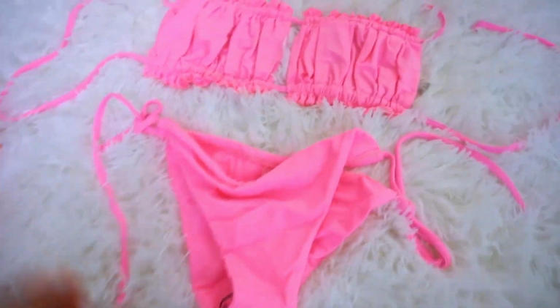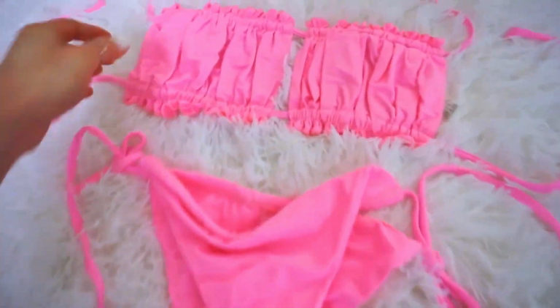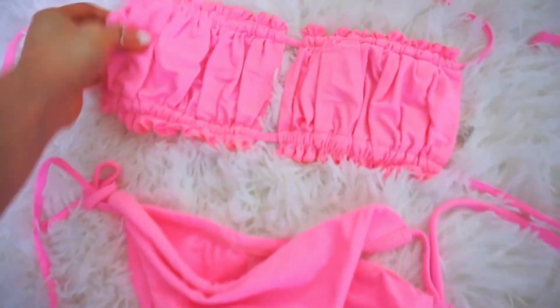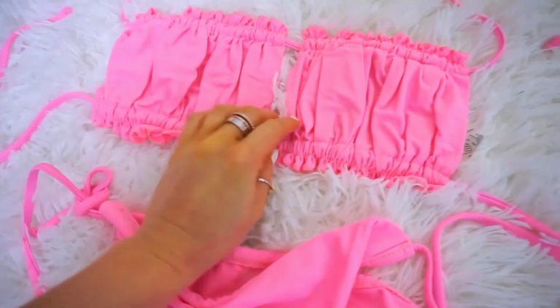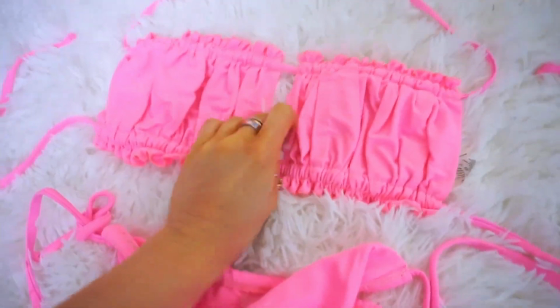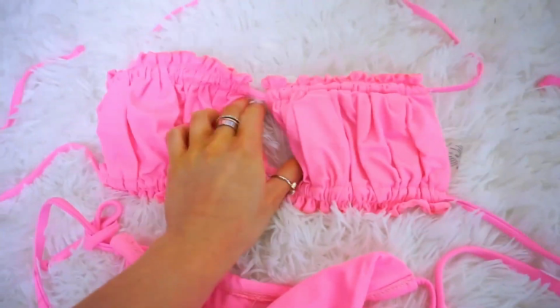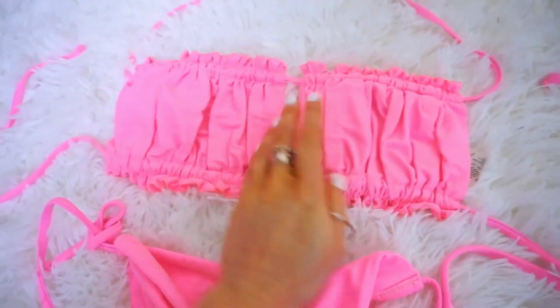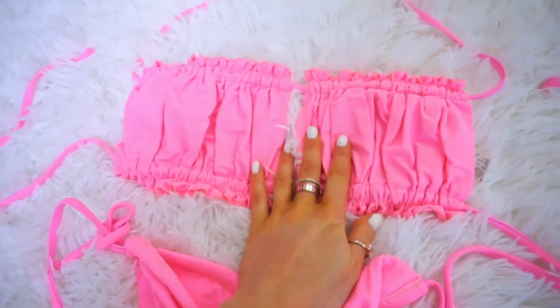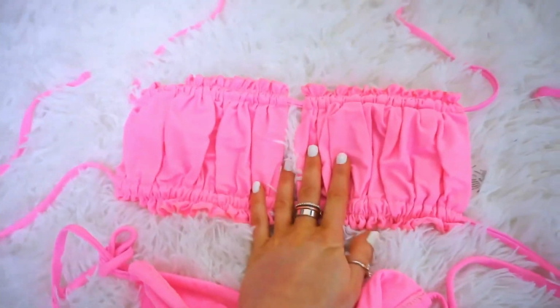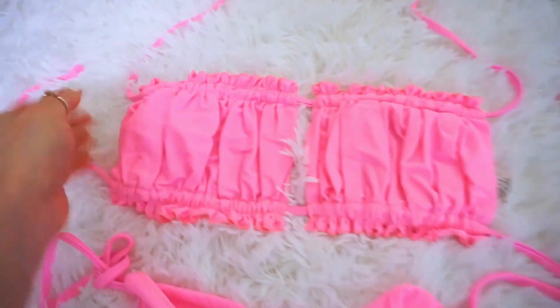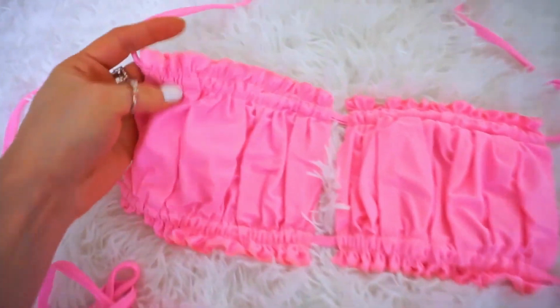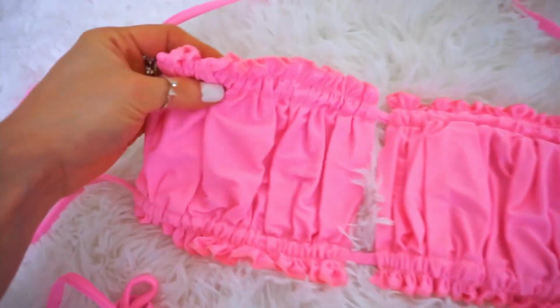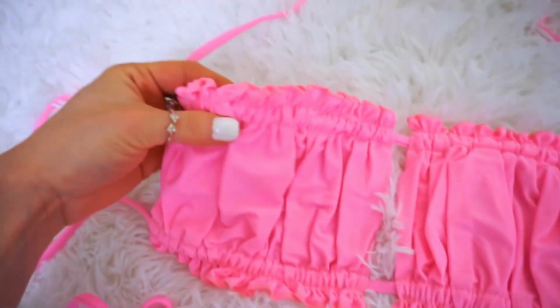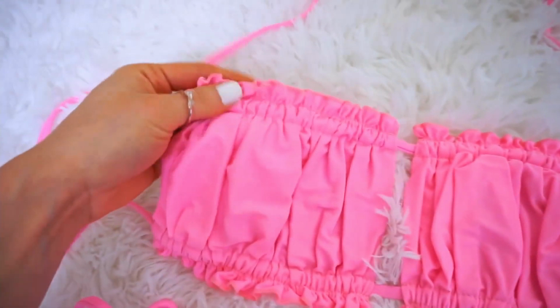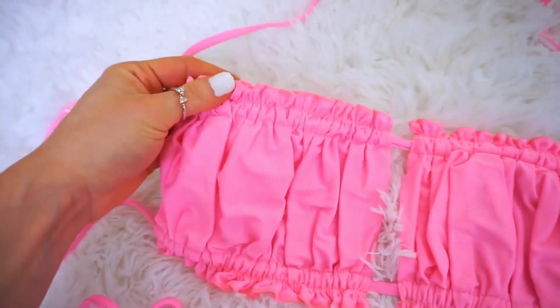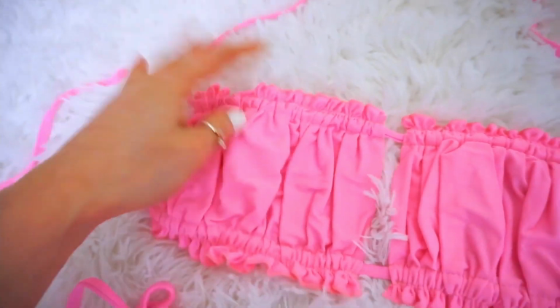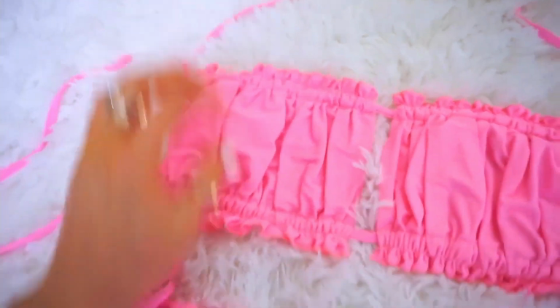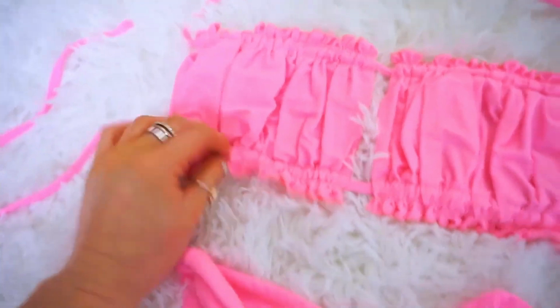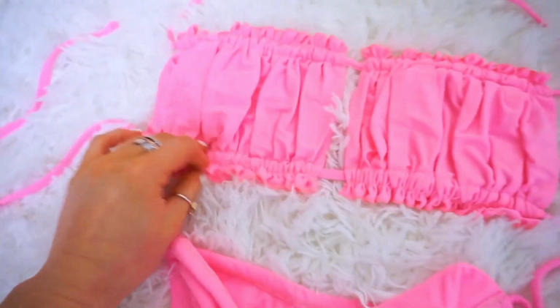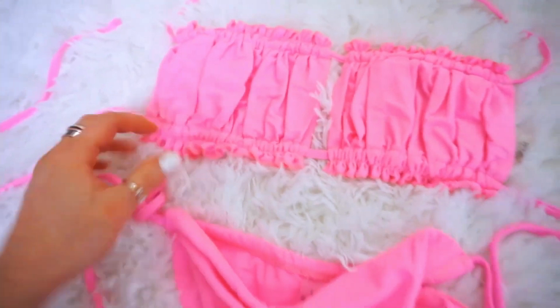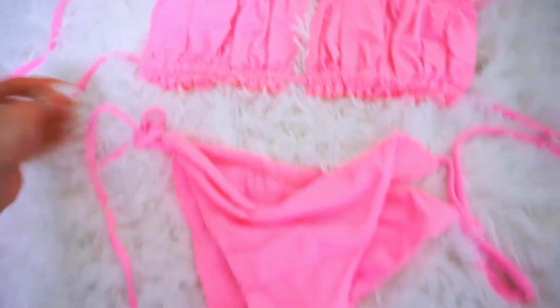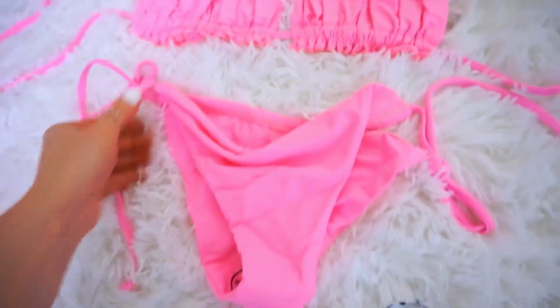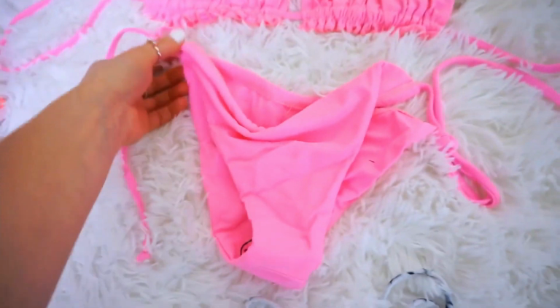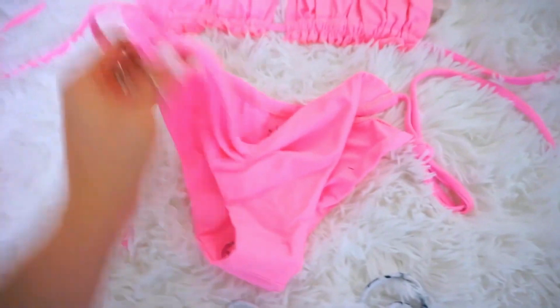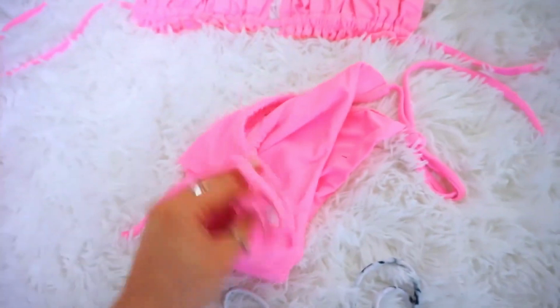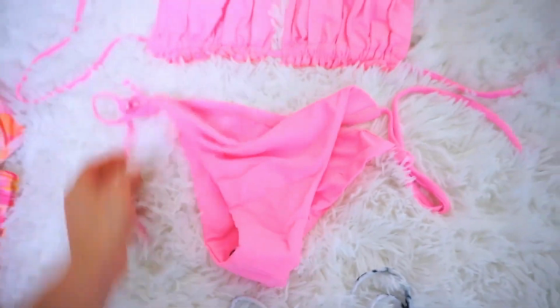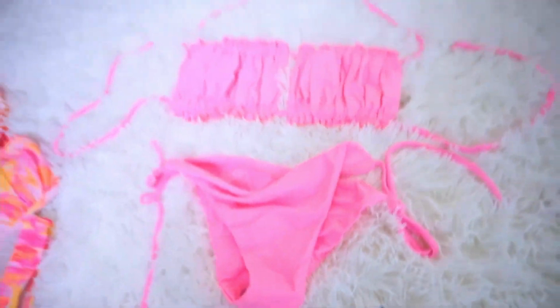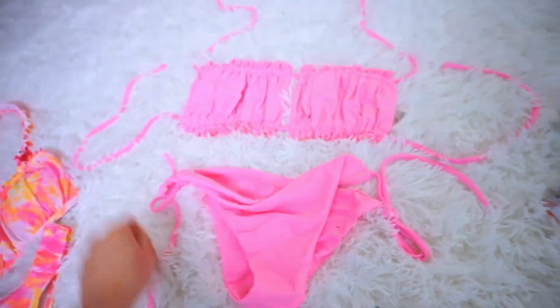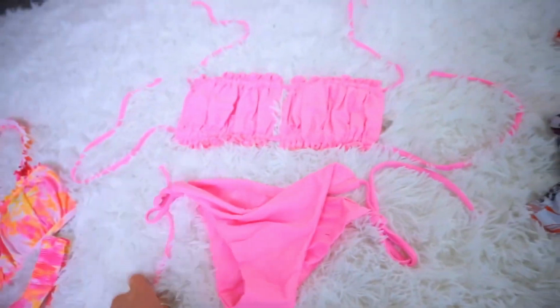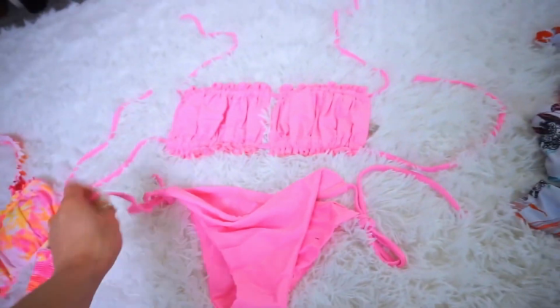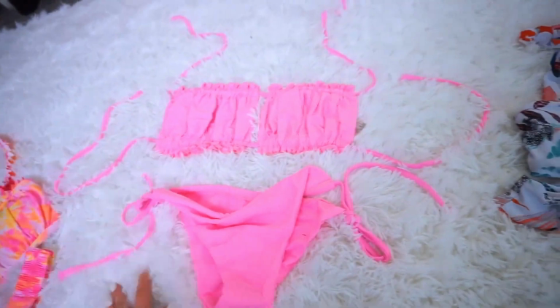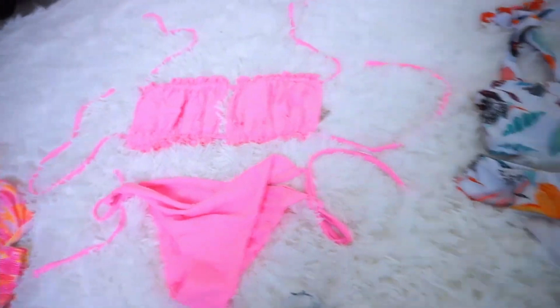I've seen it everywhere. There's a little opening right here, which is sexy. There are ruffle details at the top and the bottom. And again, bottoms are very cheeky. Love that one. It's super cute.